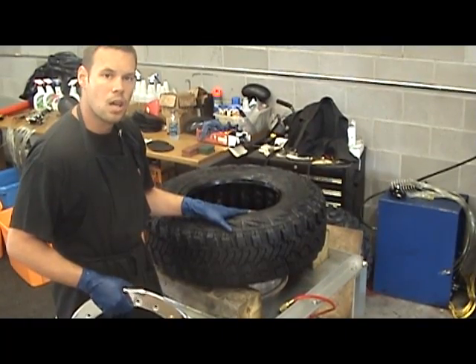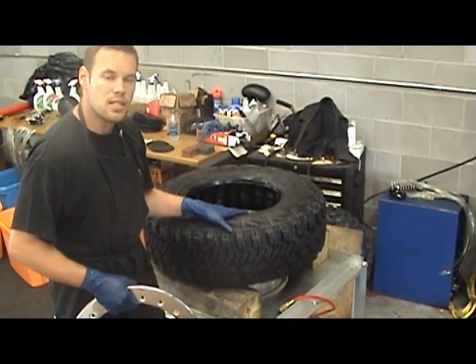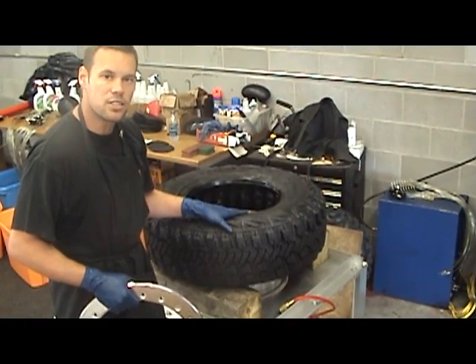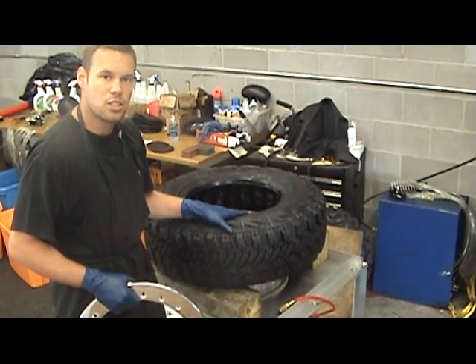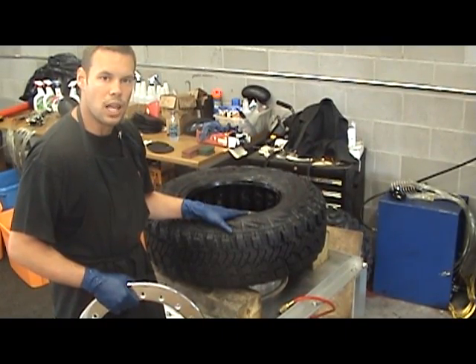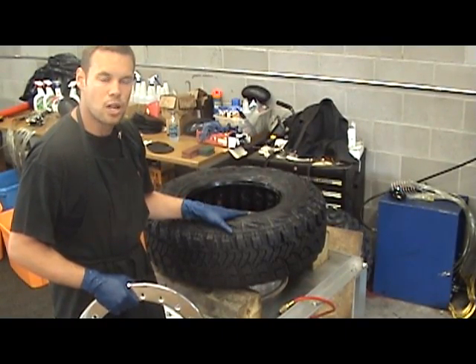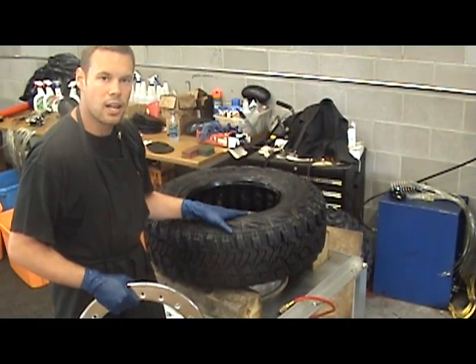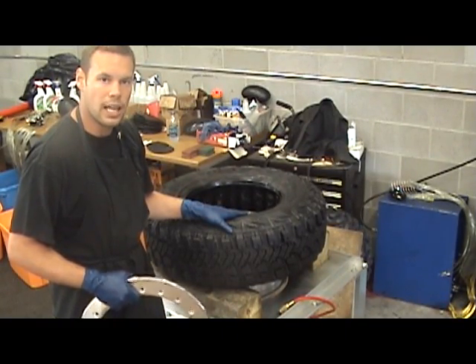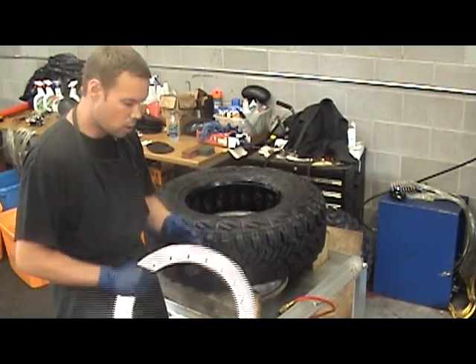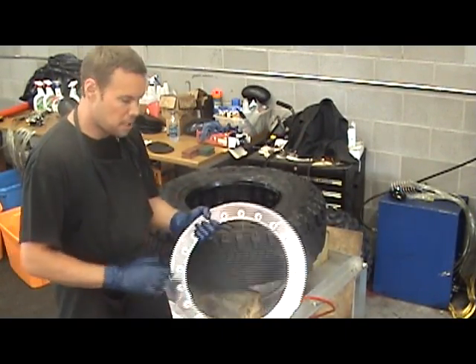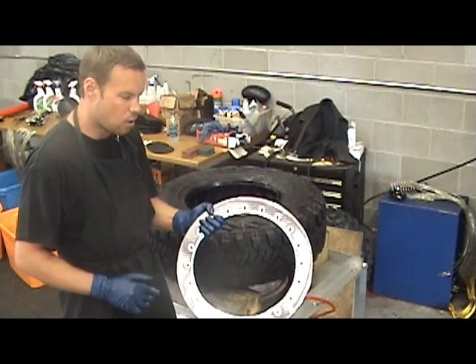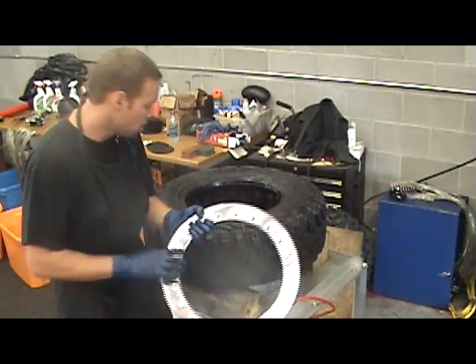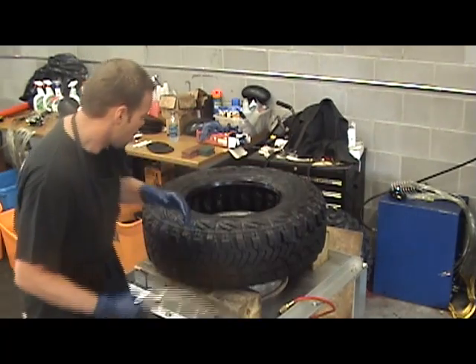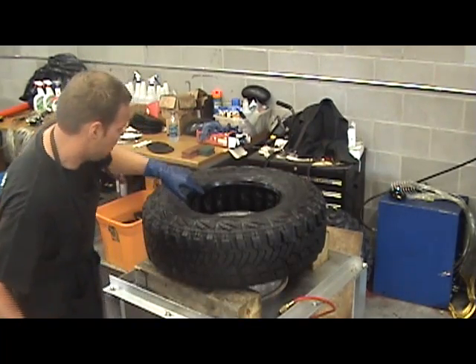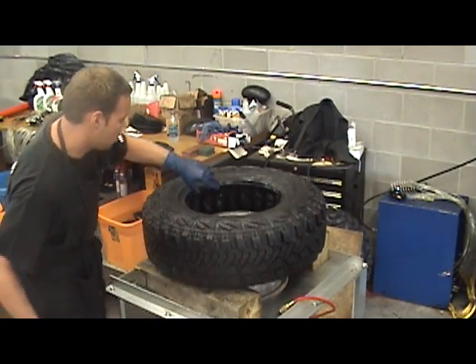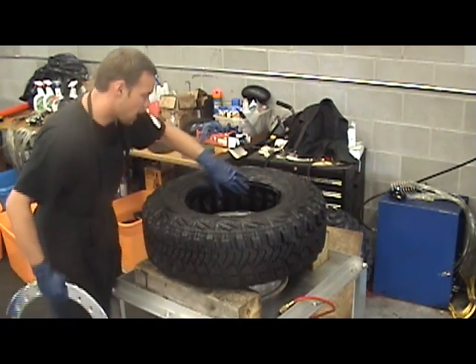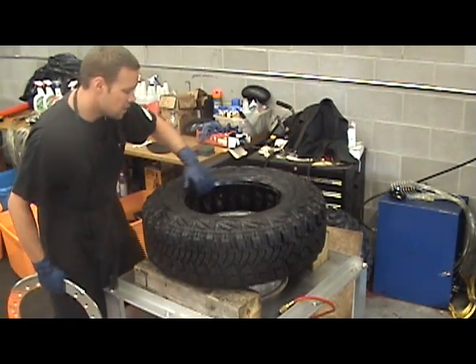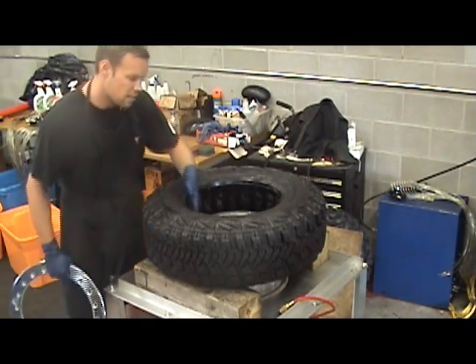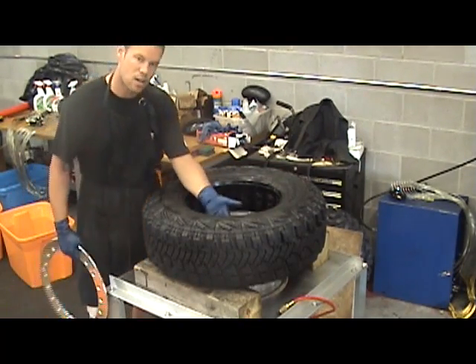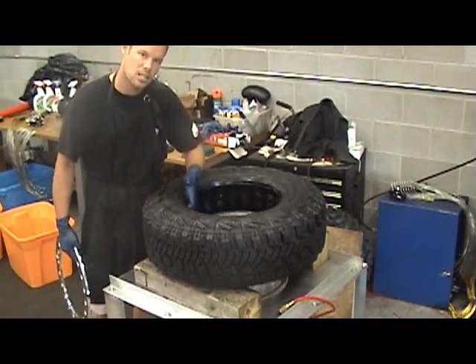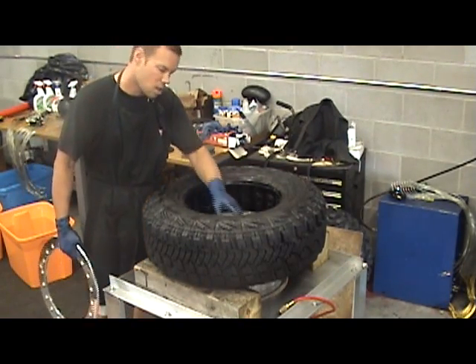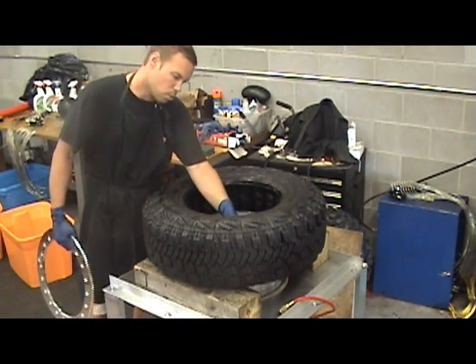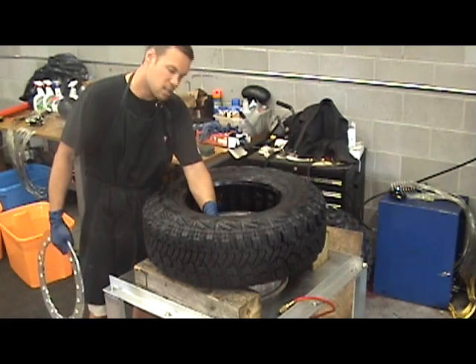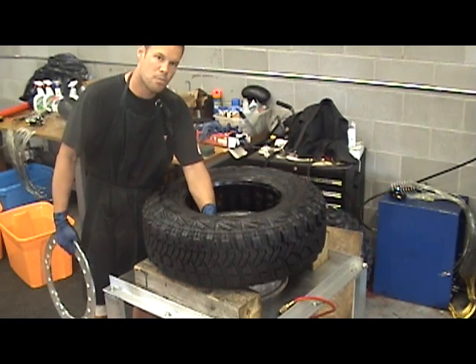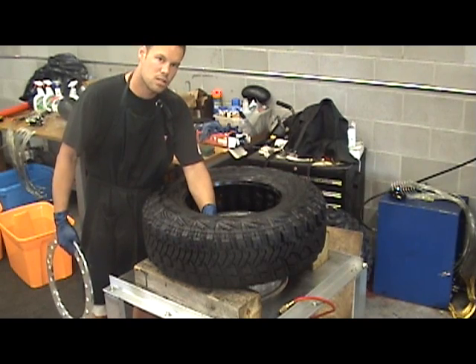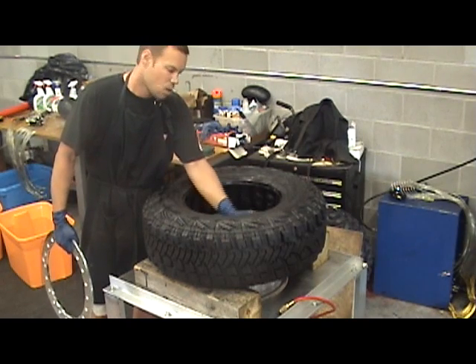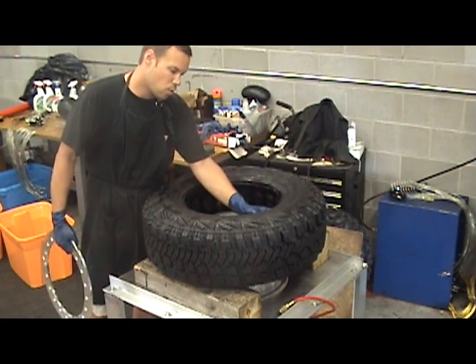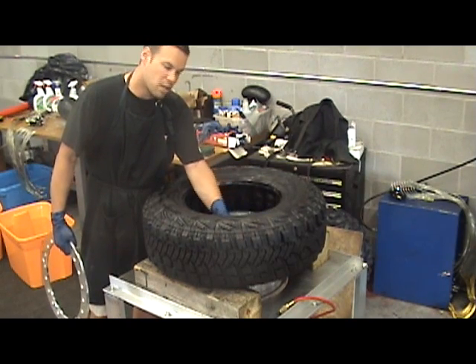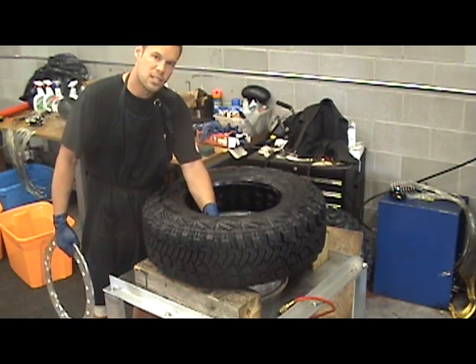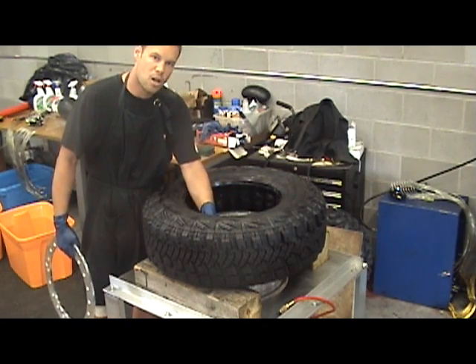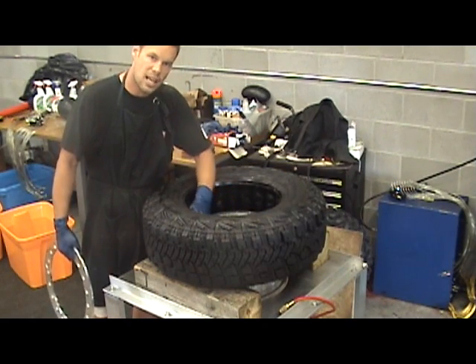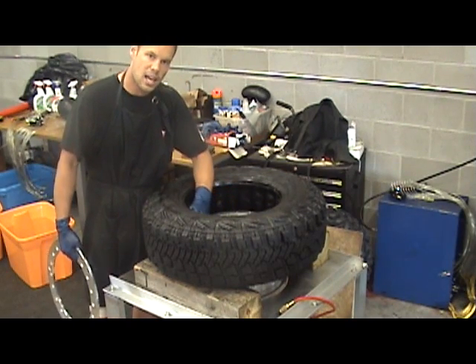This is an installation for a light truck tire on a trail-ready beadlock rim. We've lubricated the inside of the tire carcass, lubricated the tire balls, and loaded 25 tire balls inside the tire.